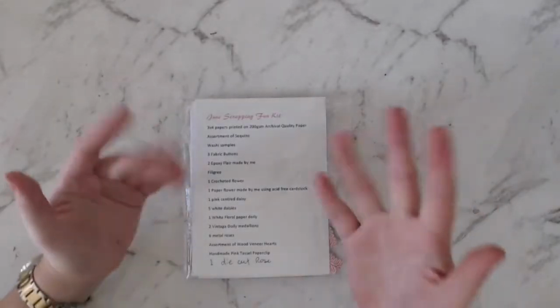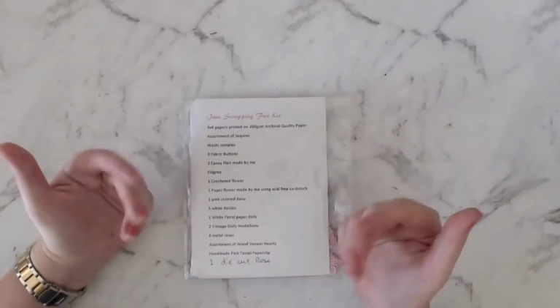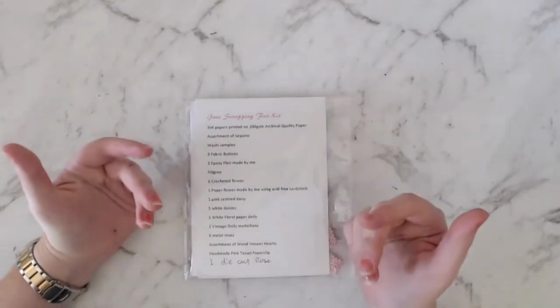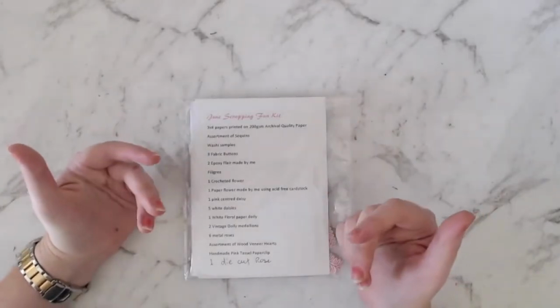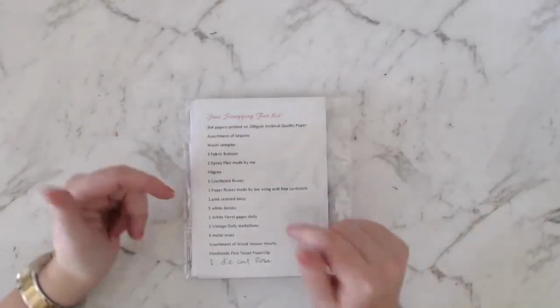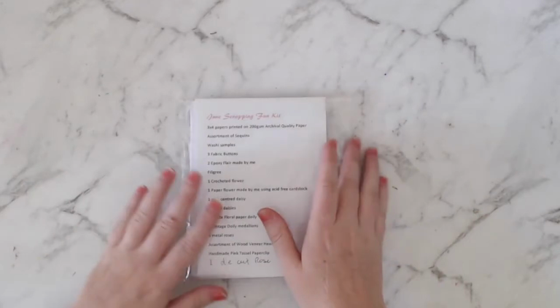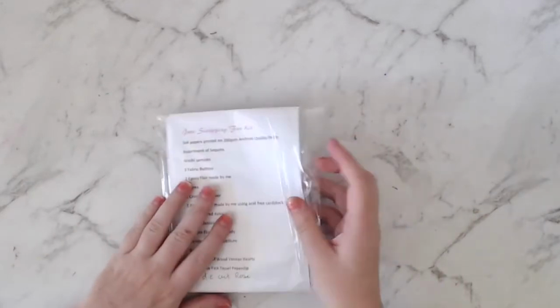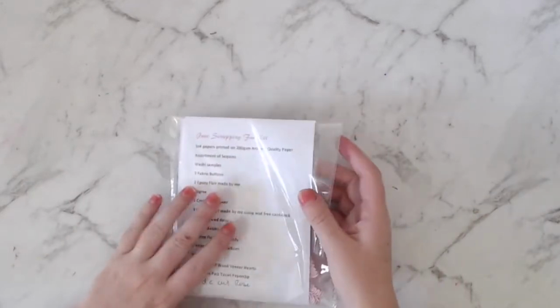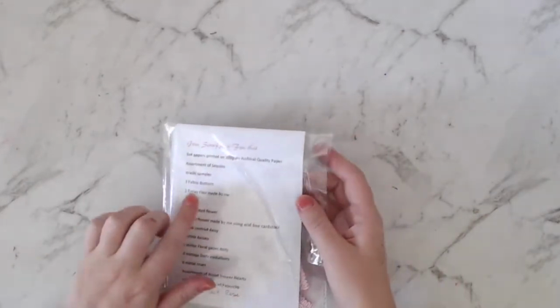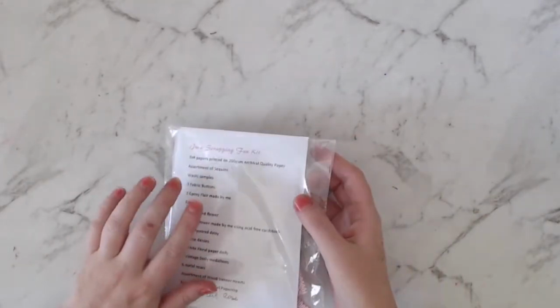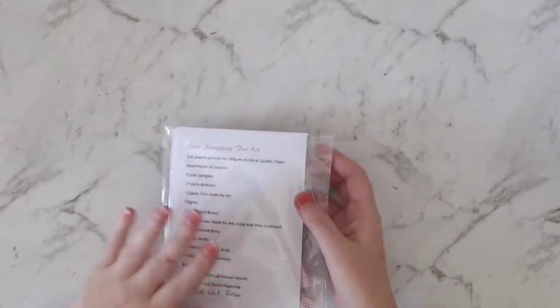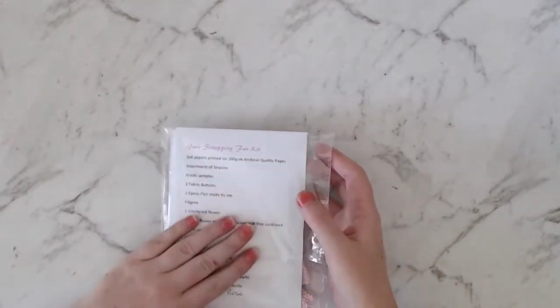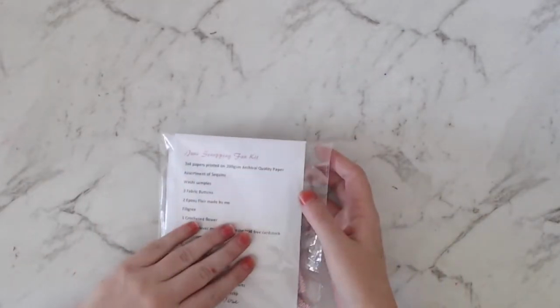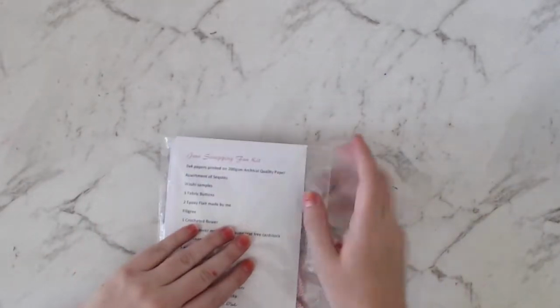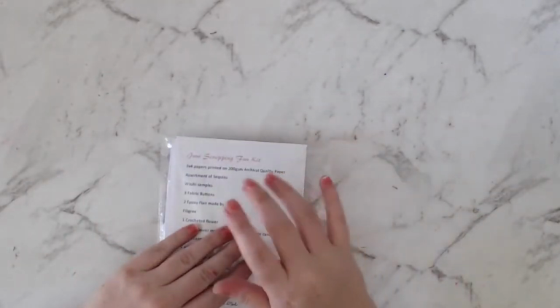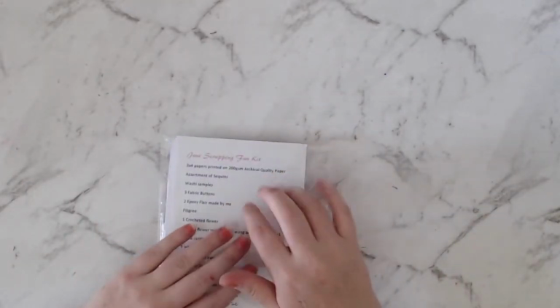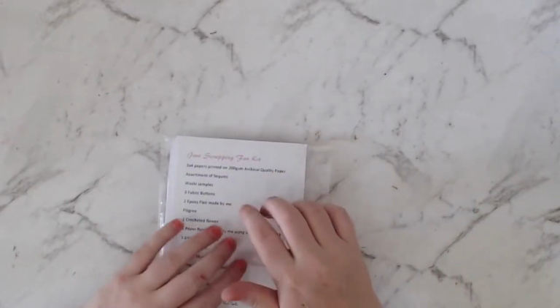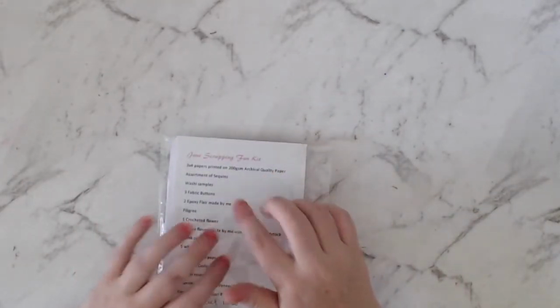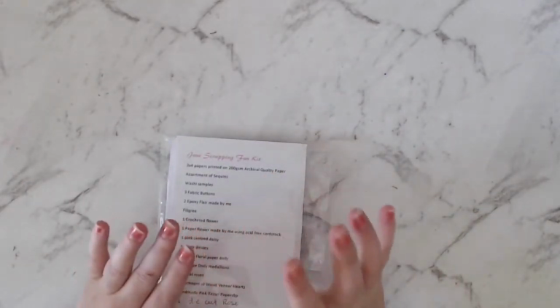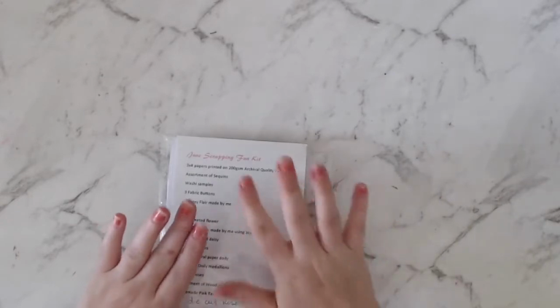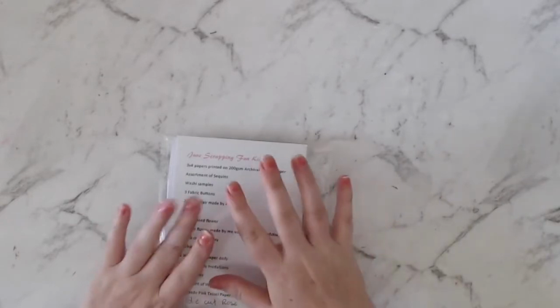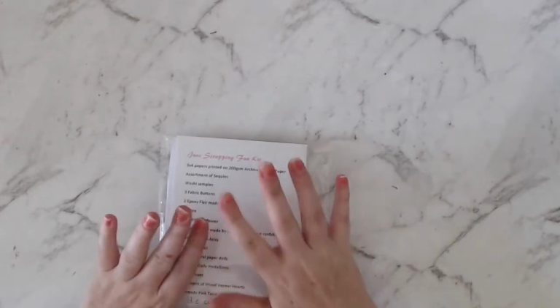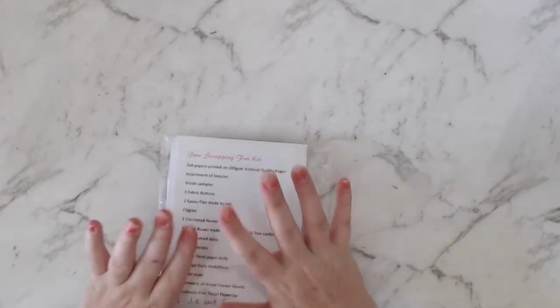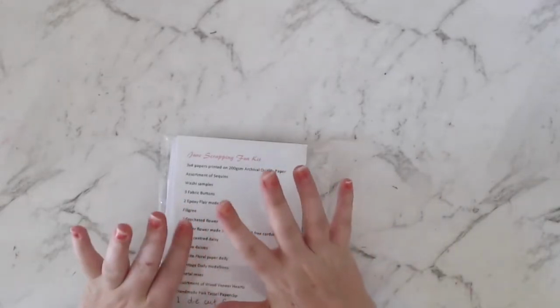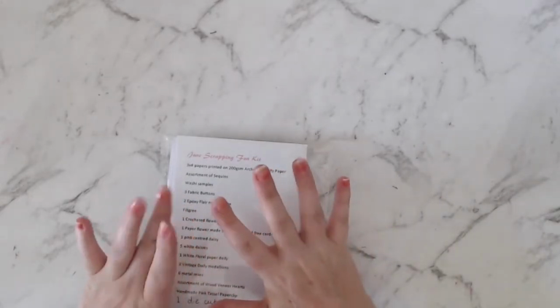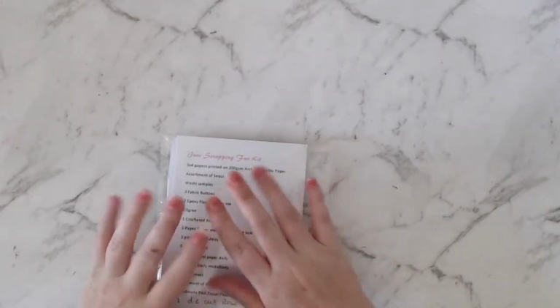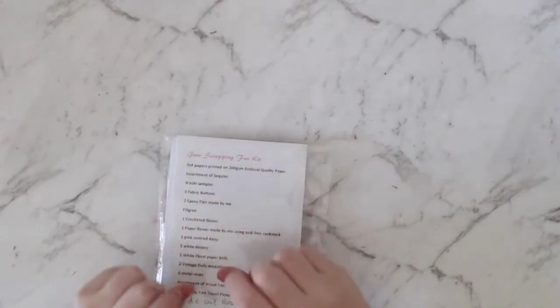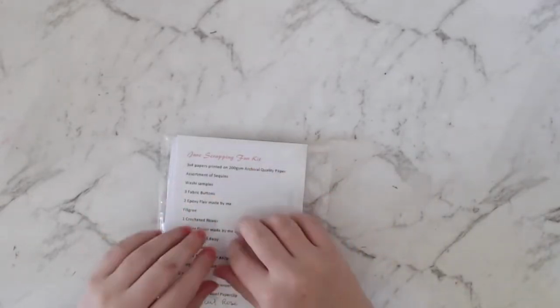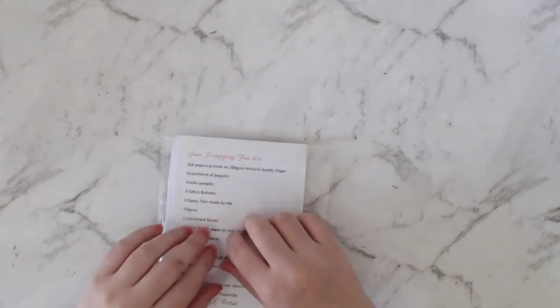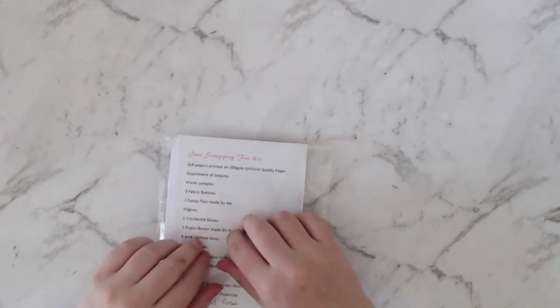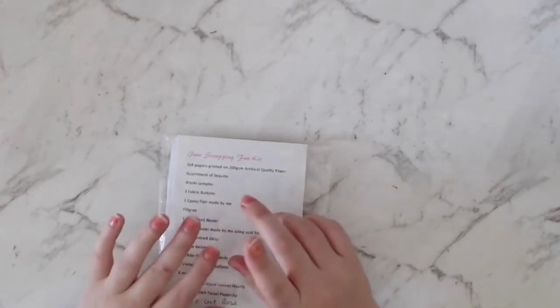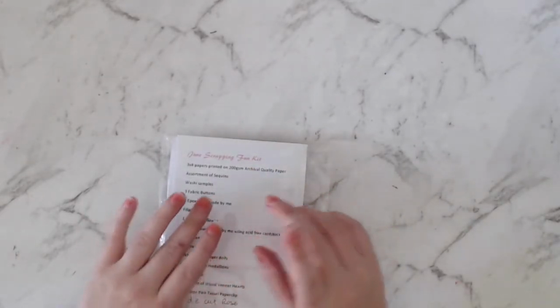Hi everyone, it's Morgan from For the Love of Paper and I am here with my June kit for Scrapping Fun Kits. I'm going to do an unboxing video for you and show you what is in the kit.